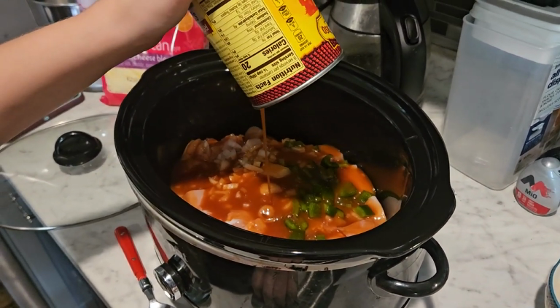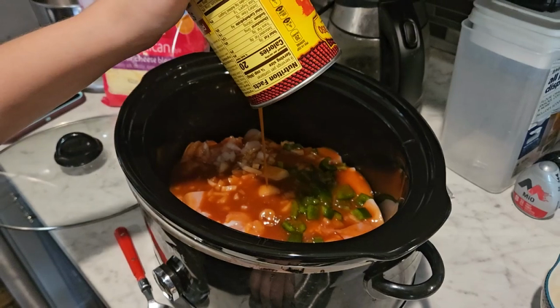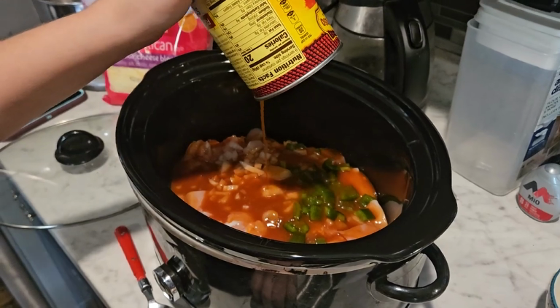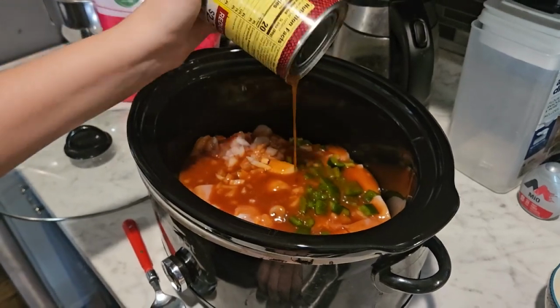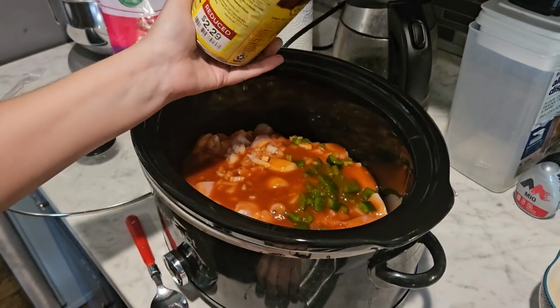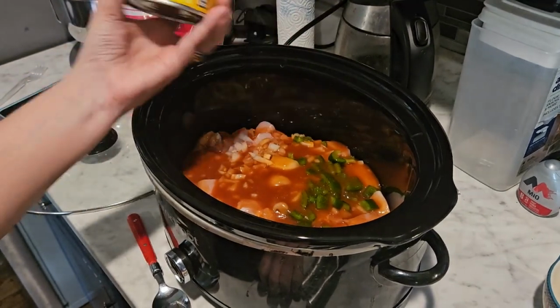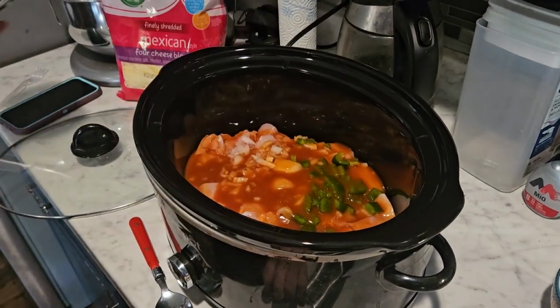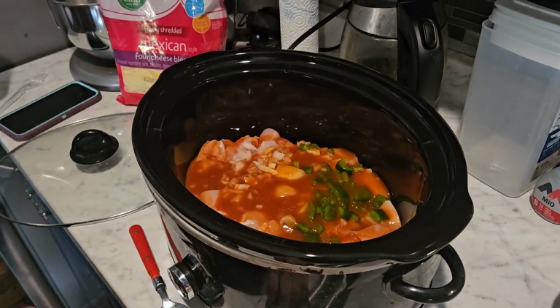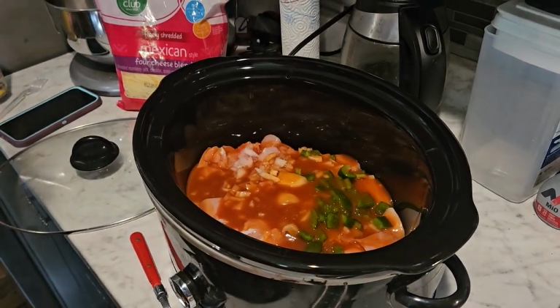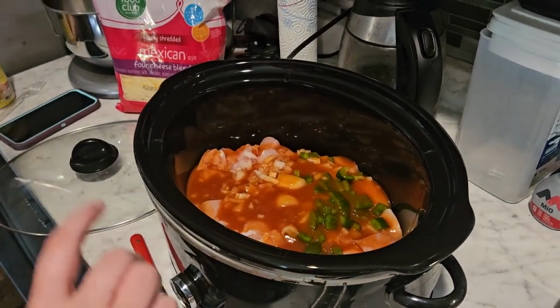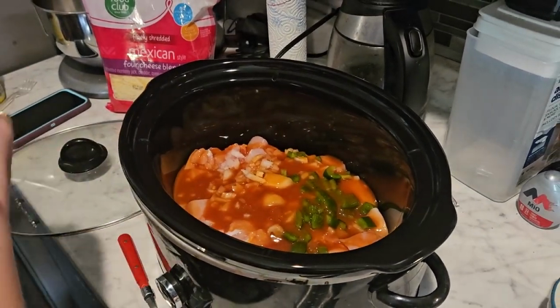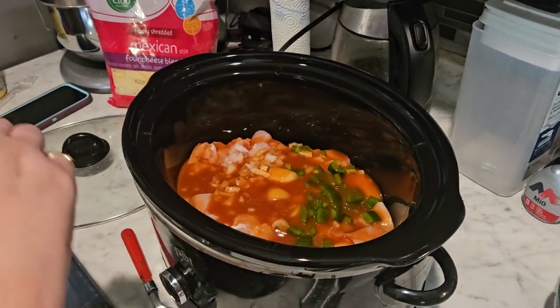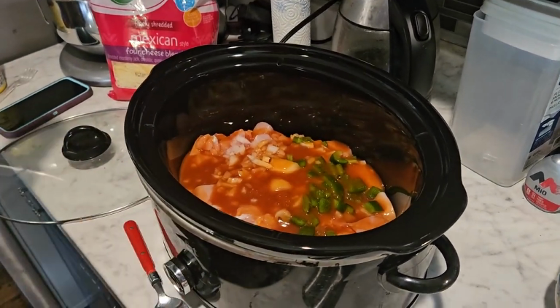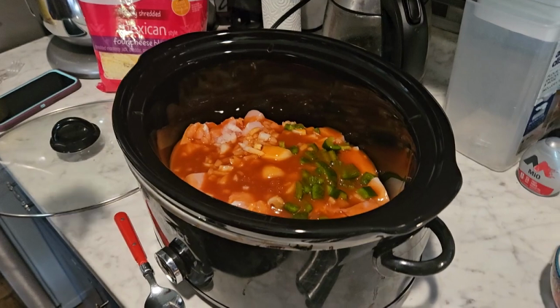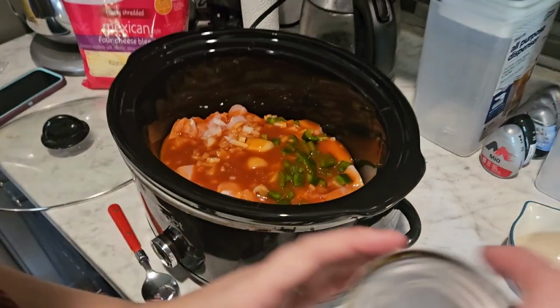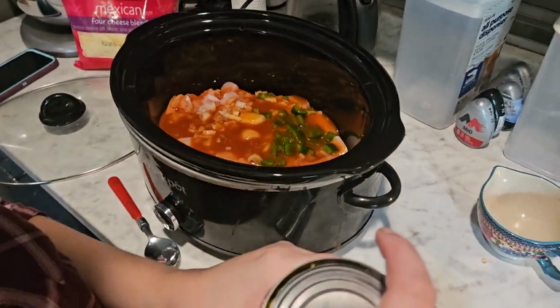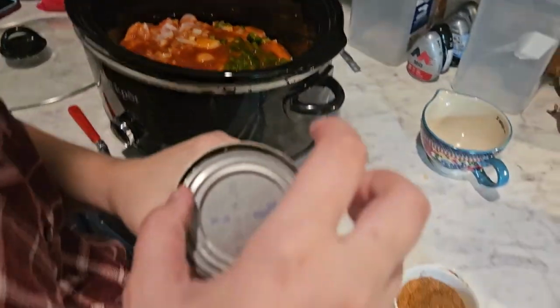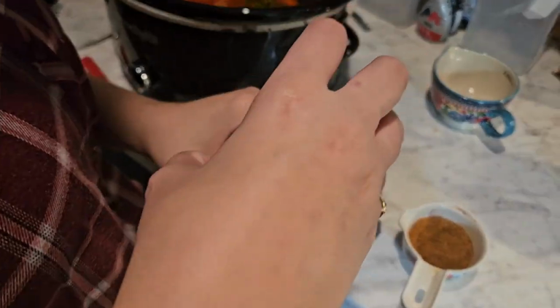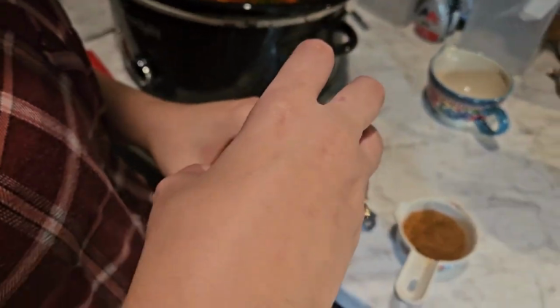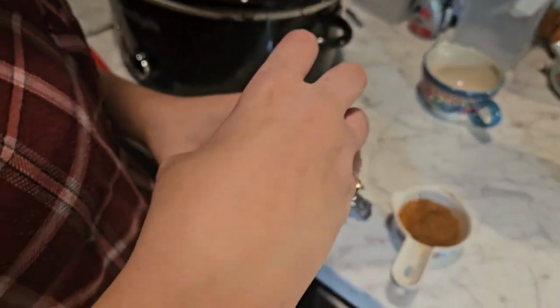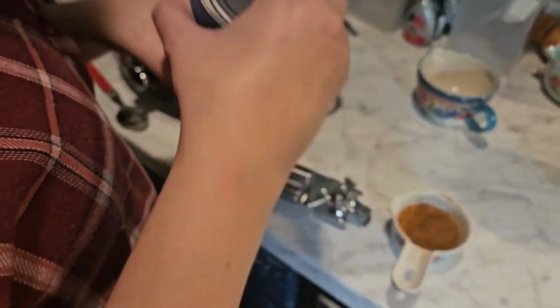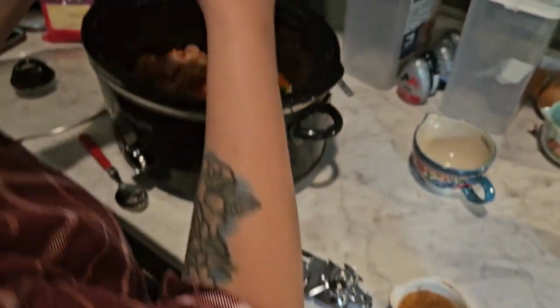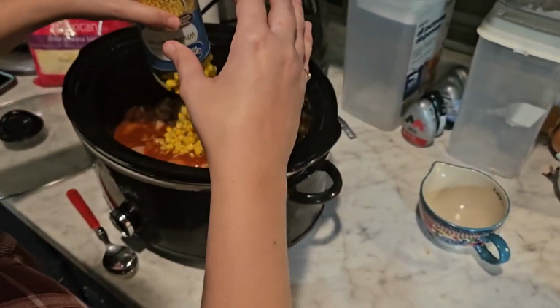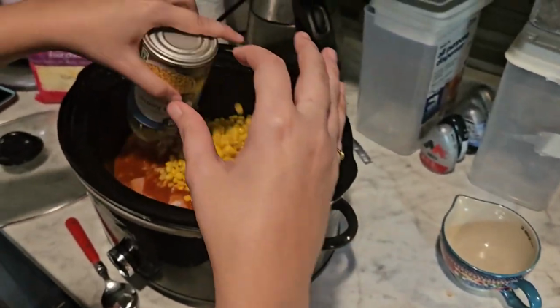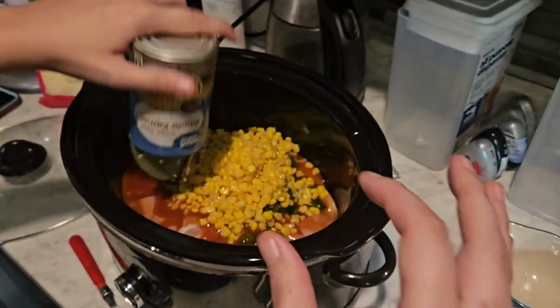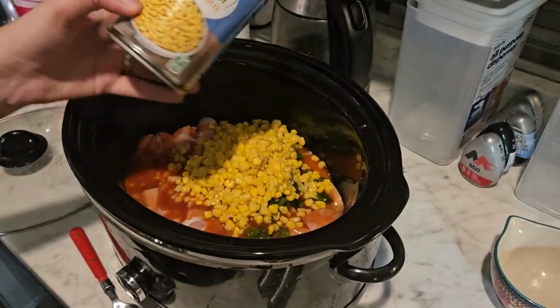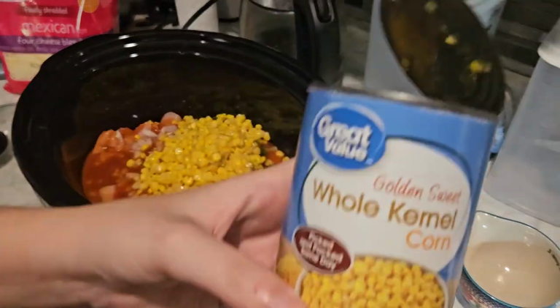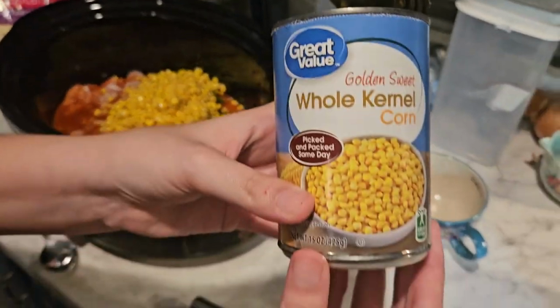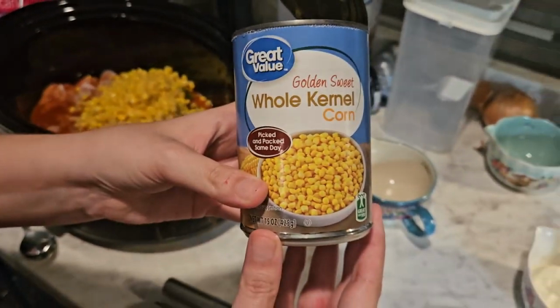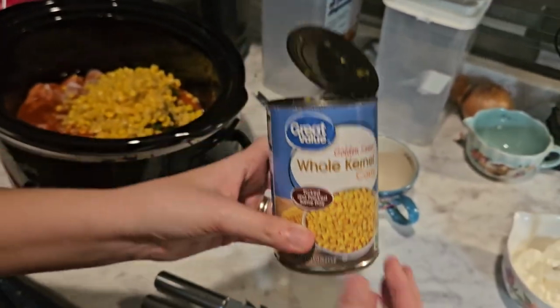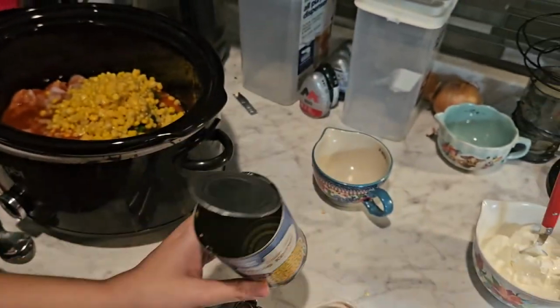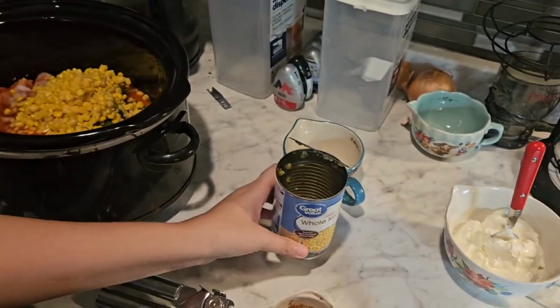You guys will find tons and tons of motivation there. It's going to be wonderful because in the fall and winter I use my crock pot all the time — I use it year-round, but mostly in the fall and winter. So if you need motivation, please go check it out.